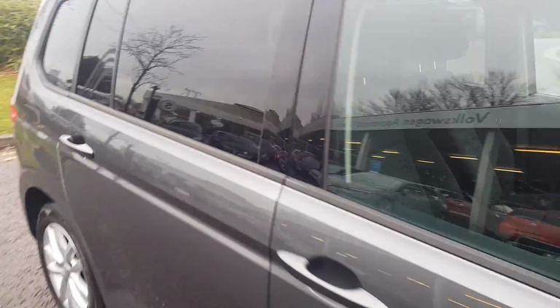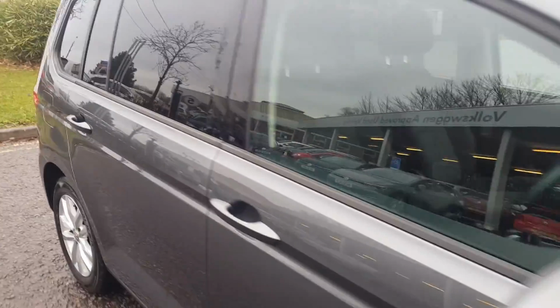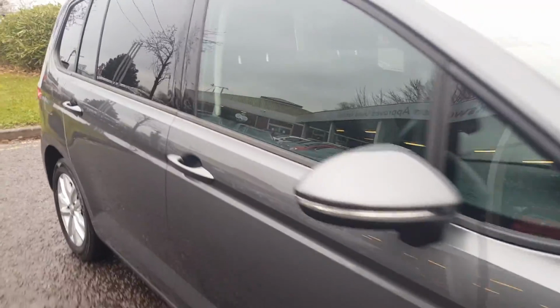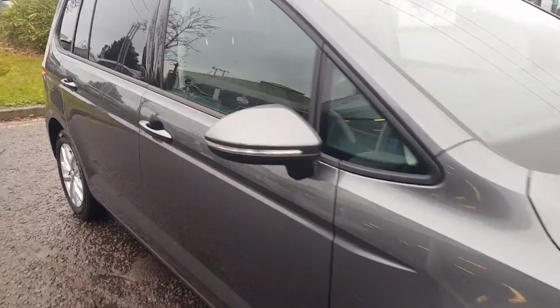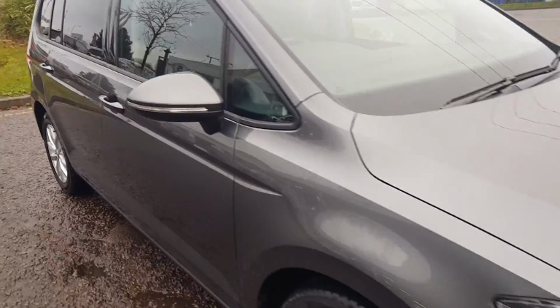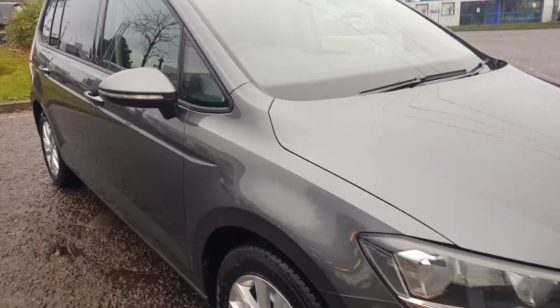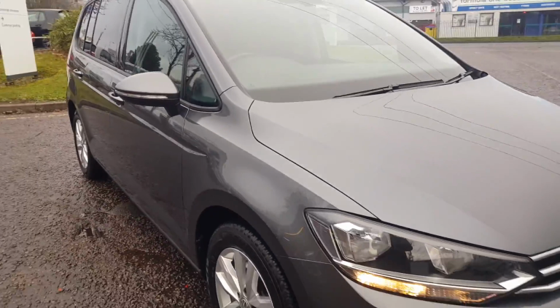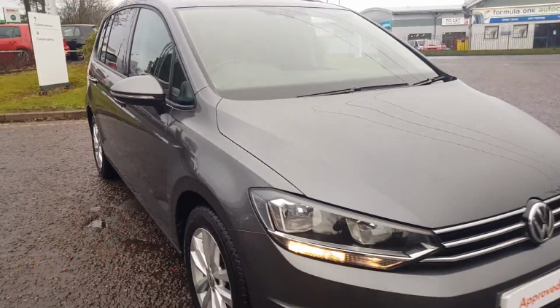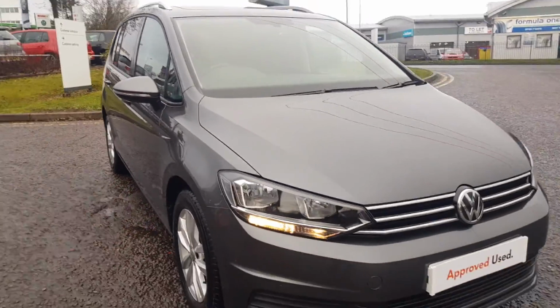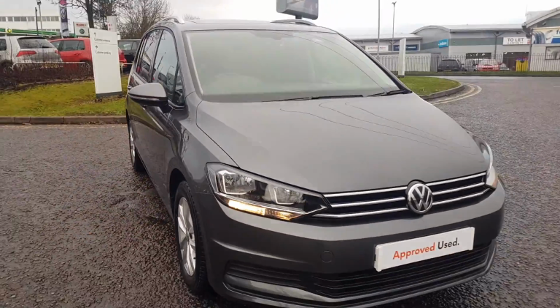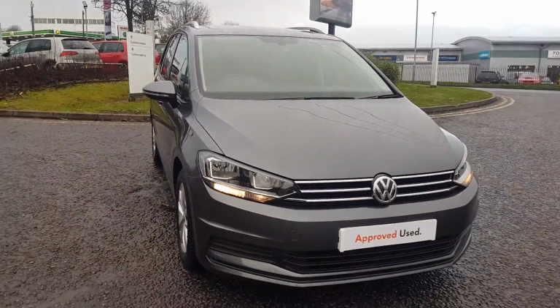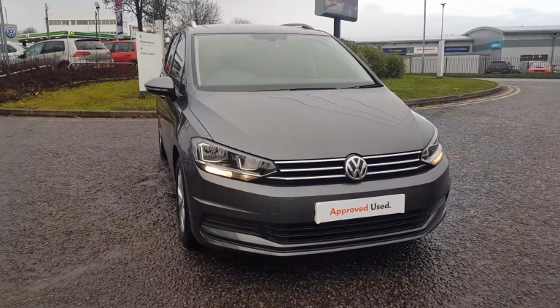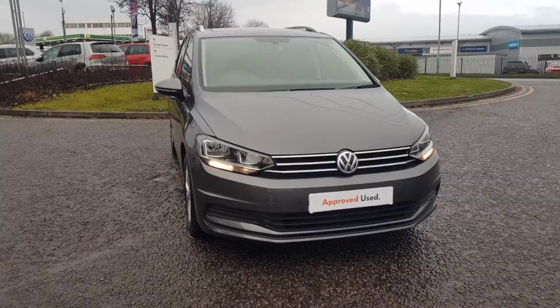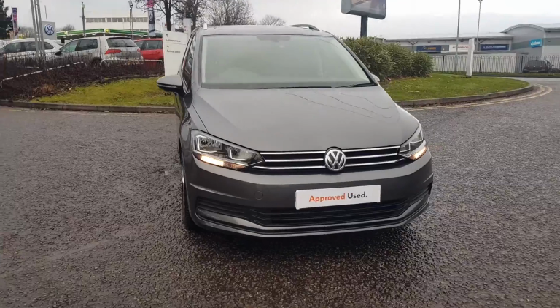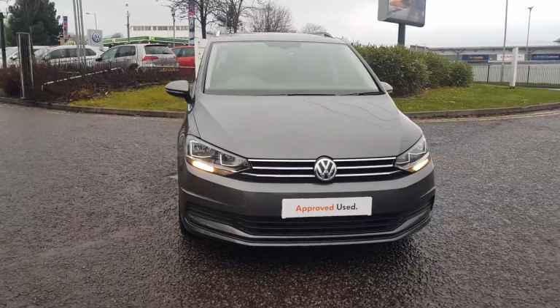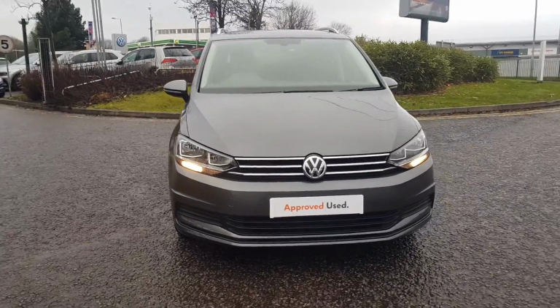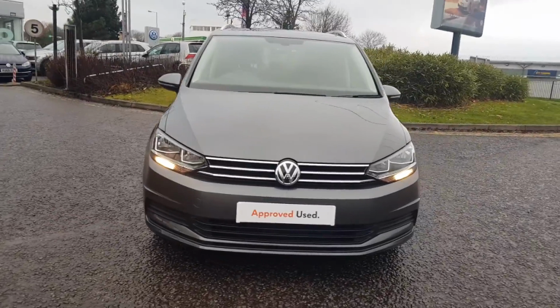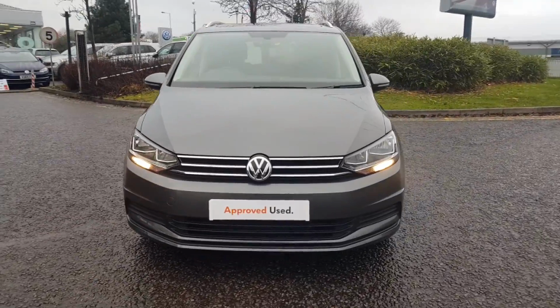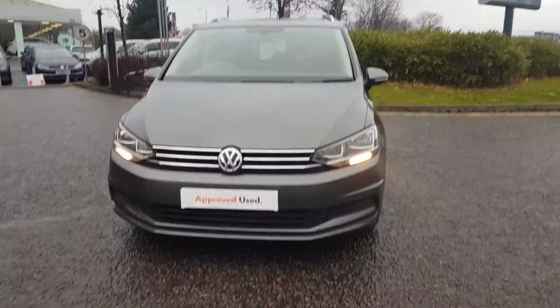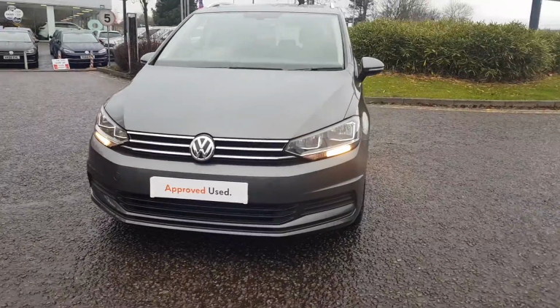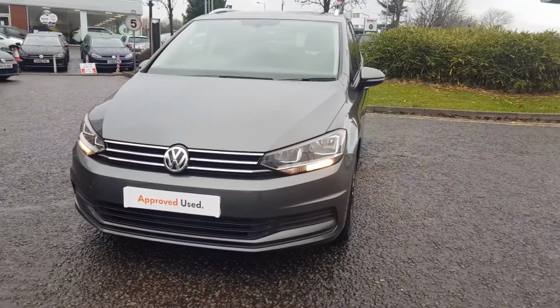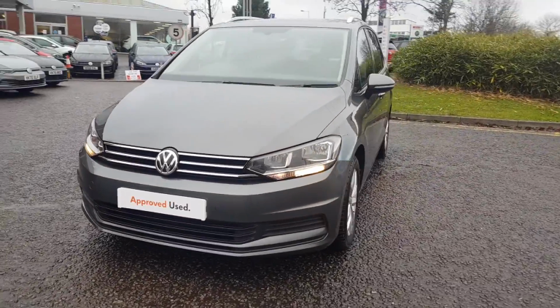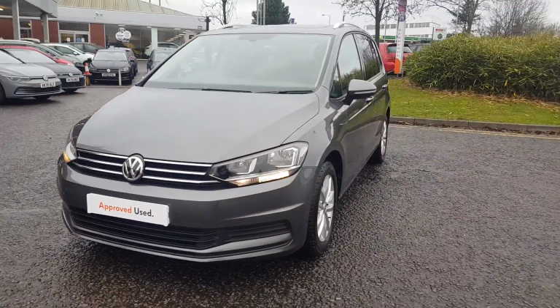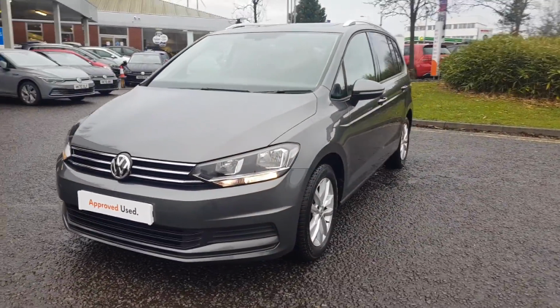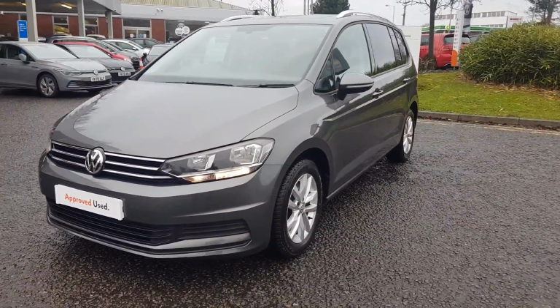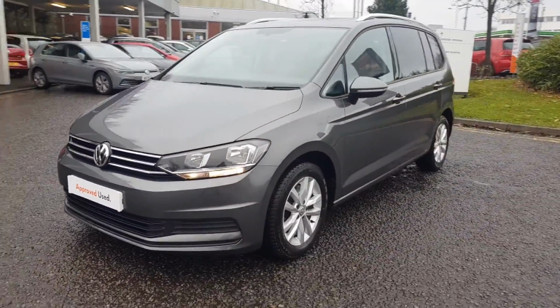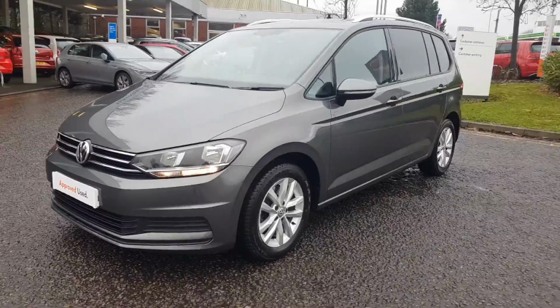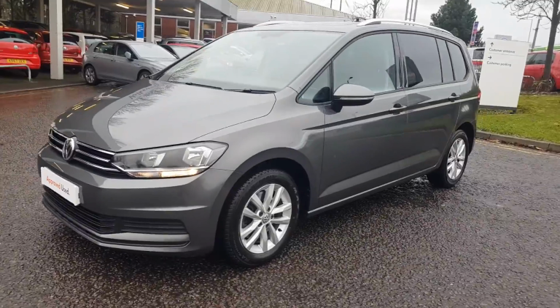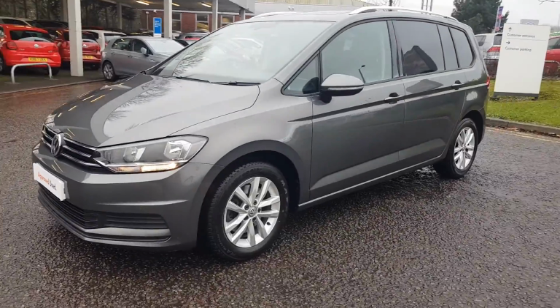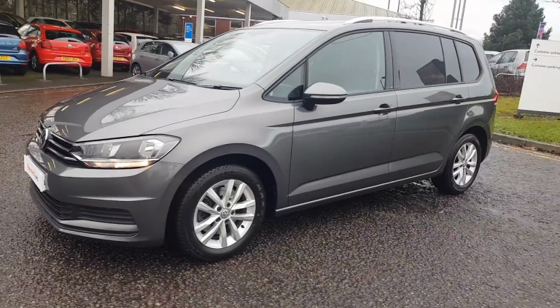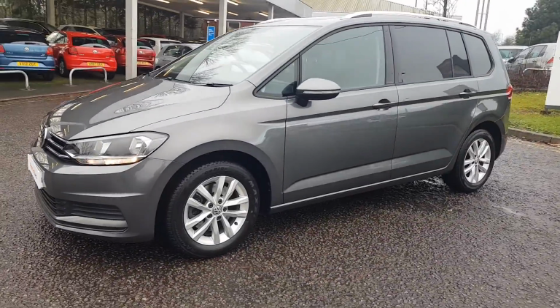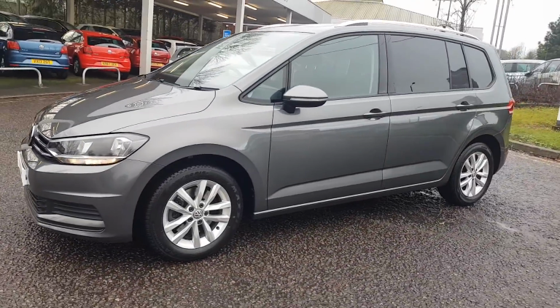It has full service history. To find out even more about this Touran, call the sales team on 01527 880 330, or alternatively please submit your inquiry online.